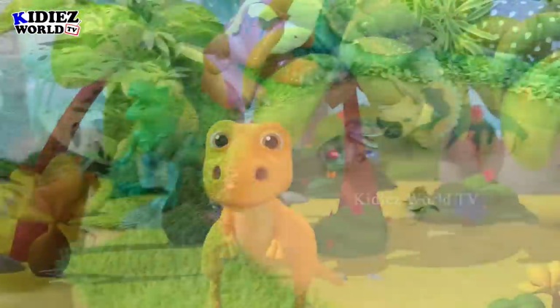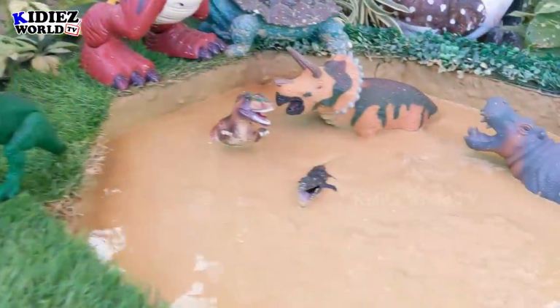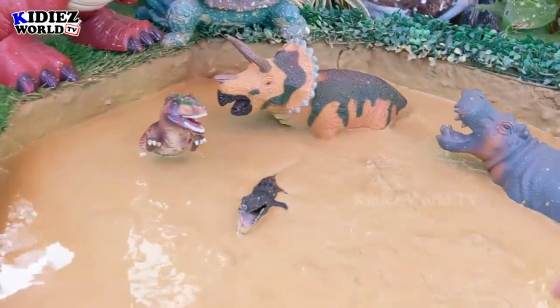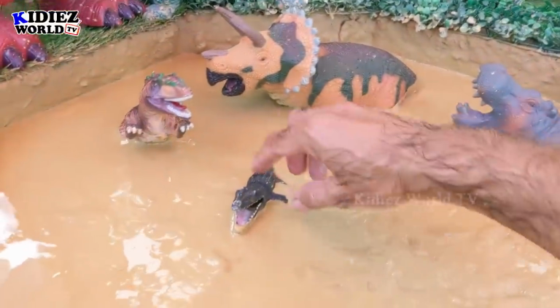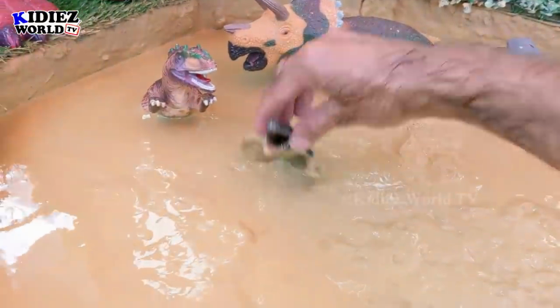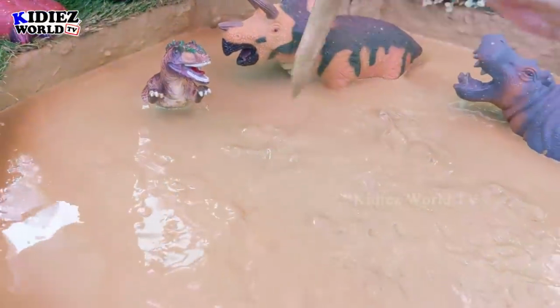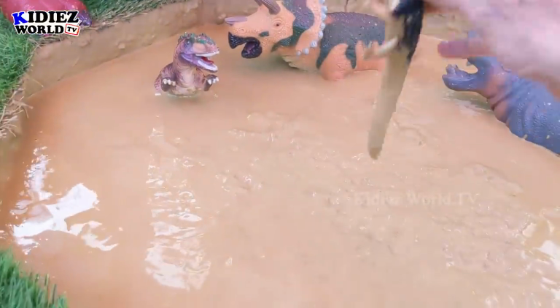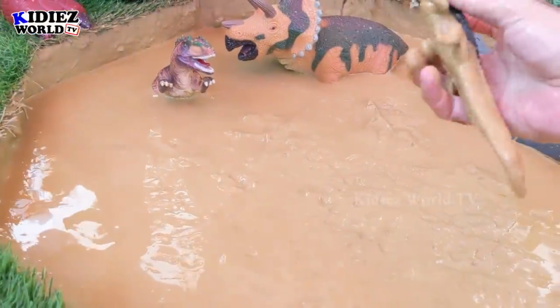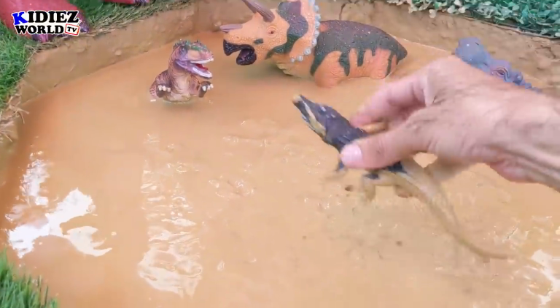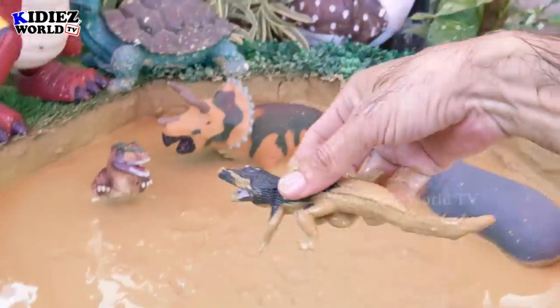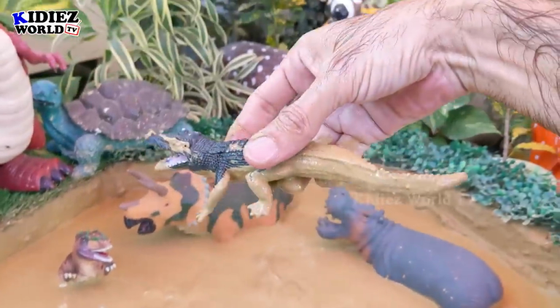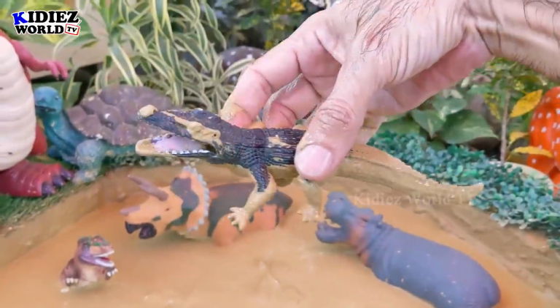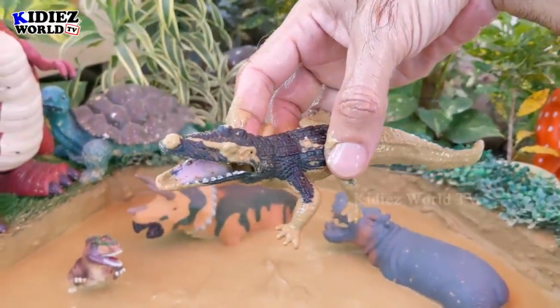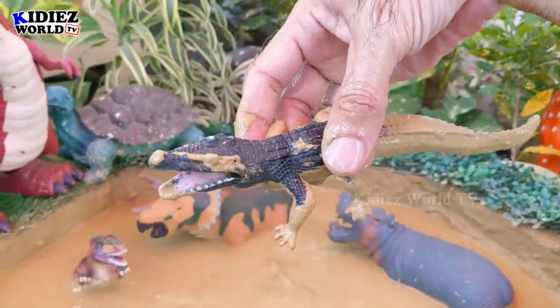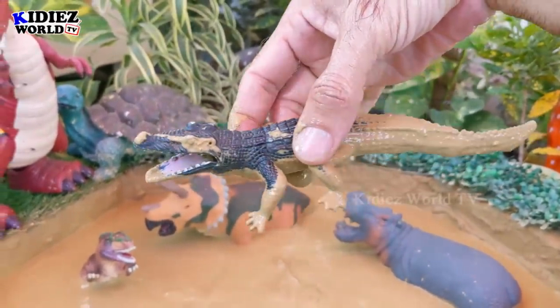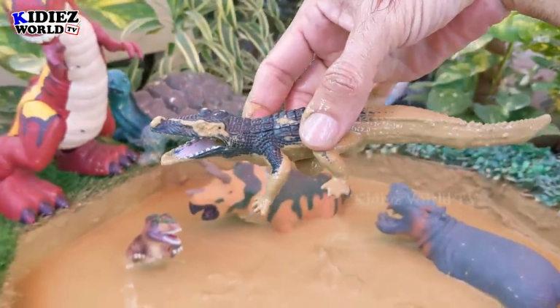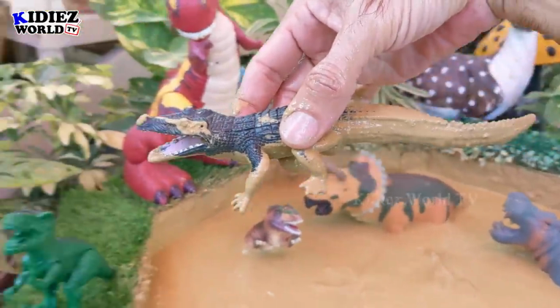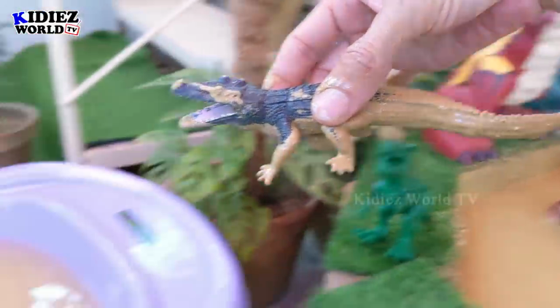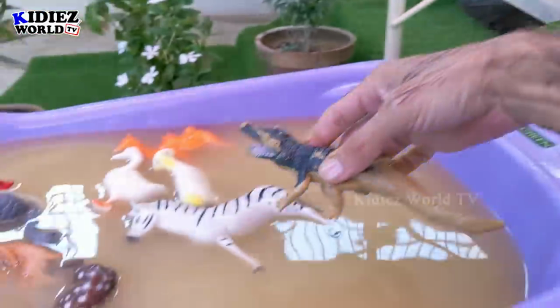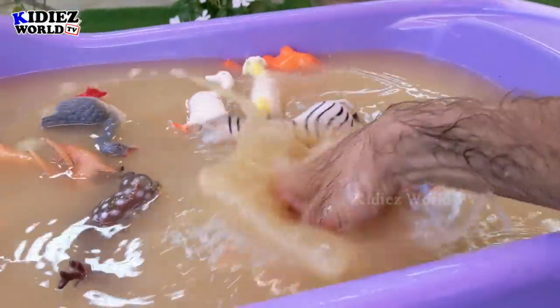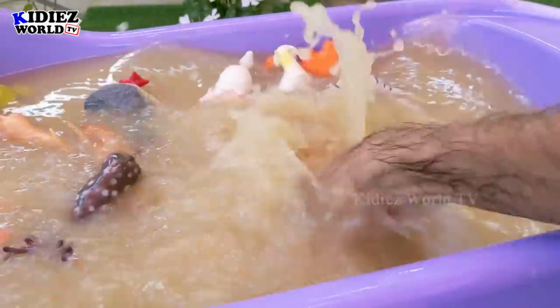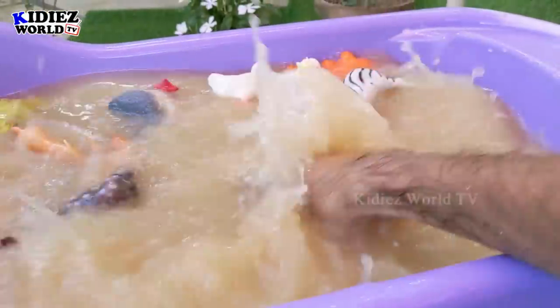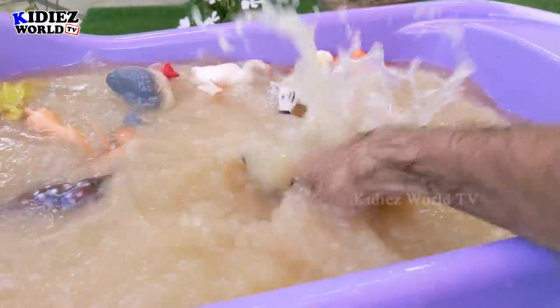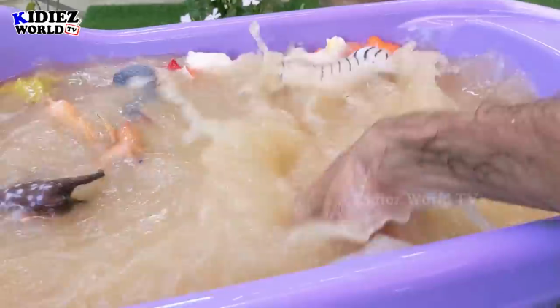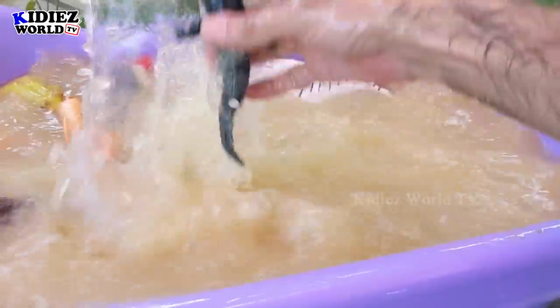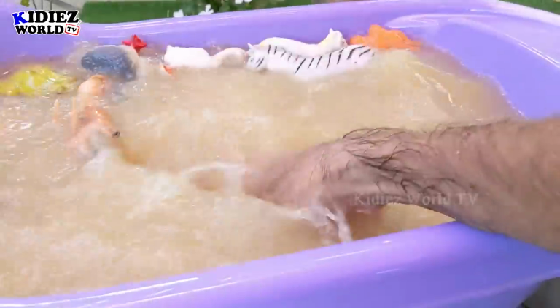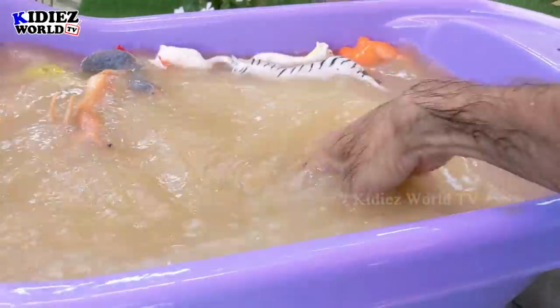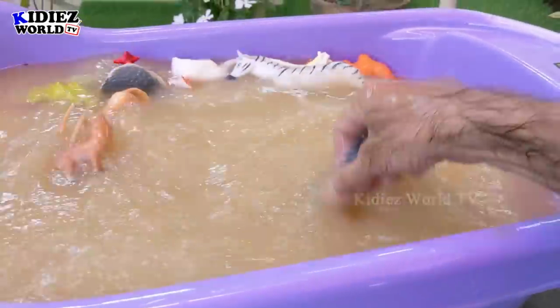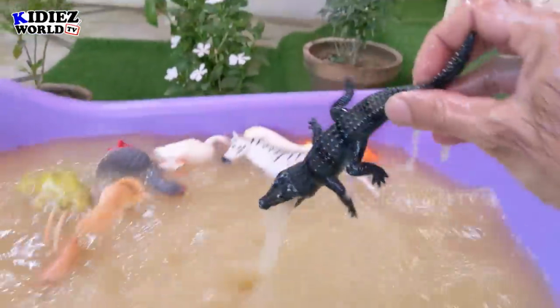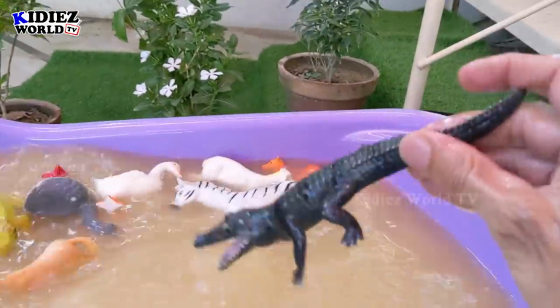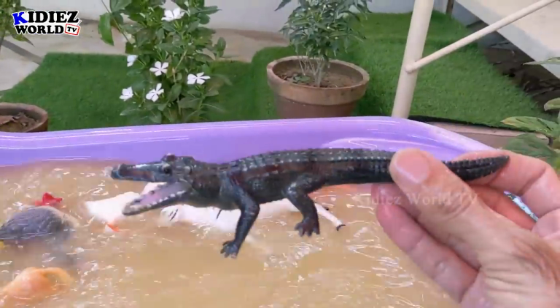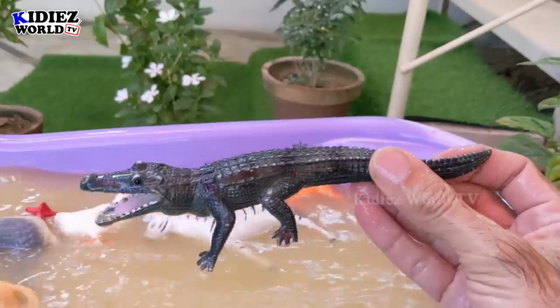The next one we have is alligator. That's a big wild animal — a big wild beast with a very big mouth. He can eat and swallow anything. Here we go — alligator!